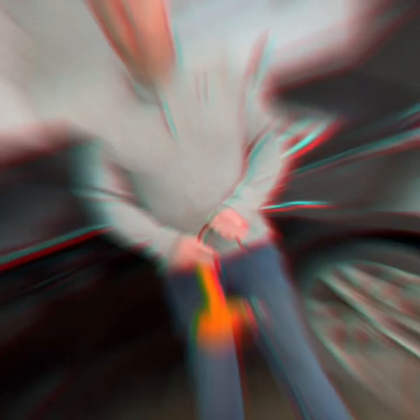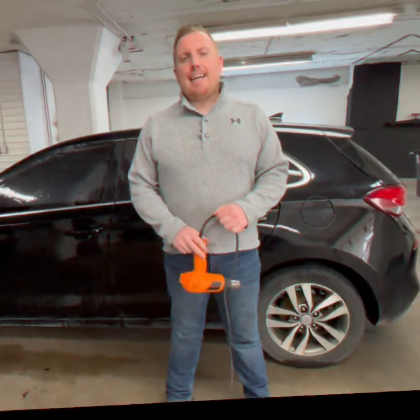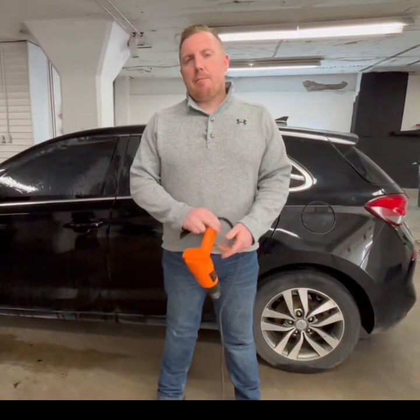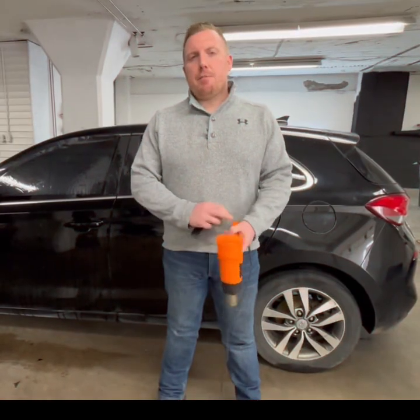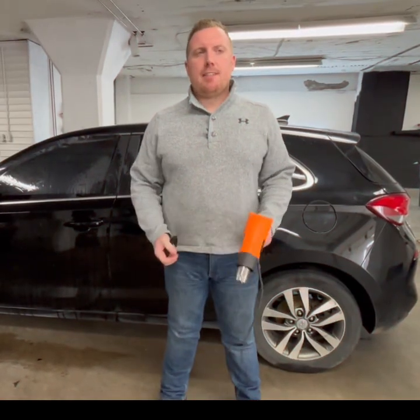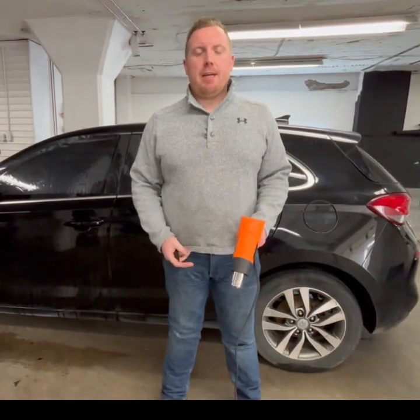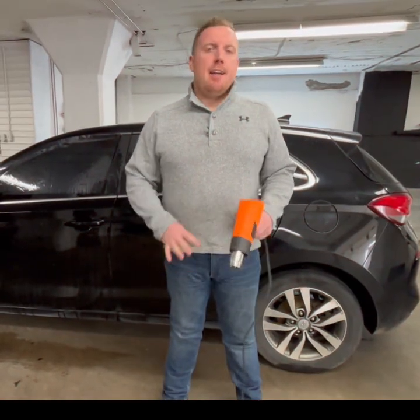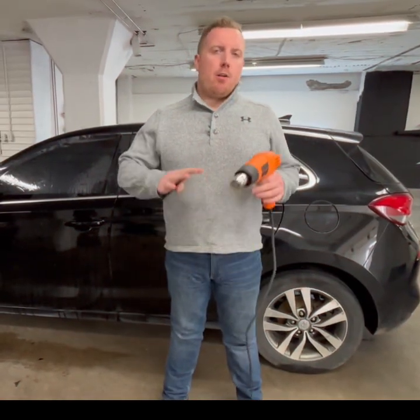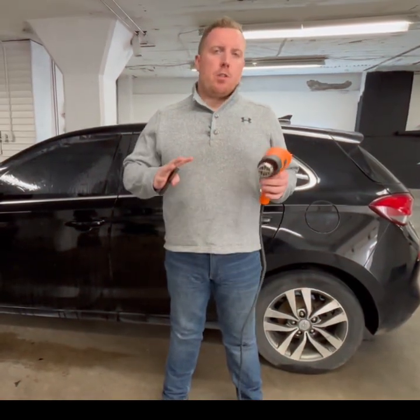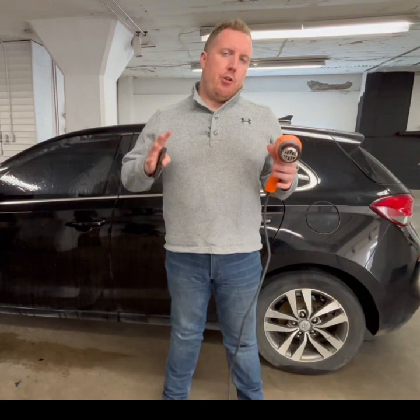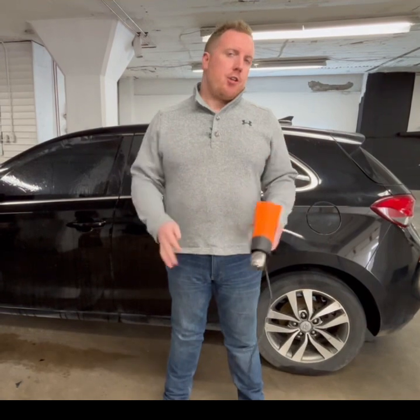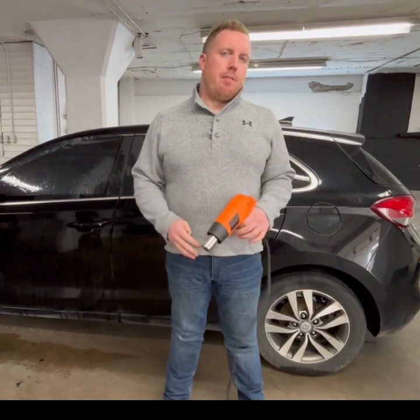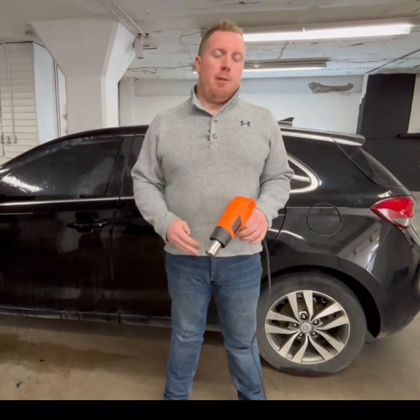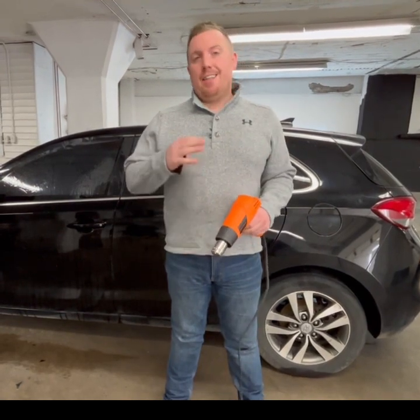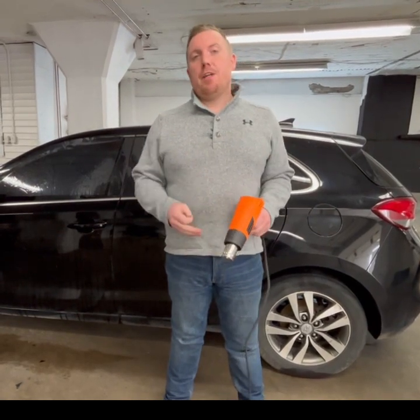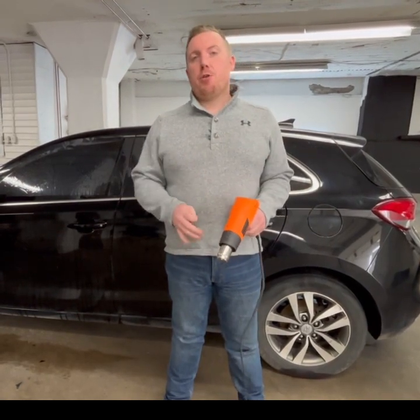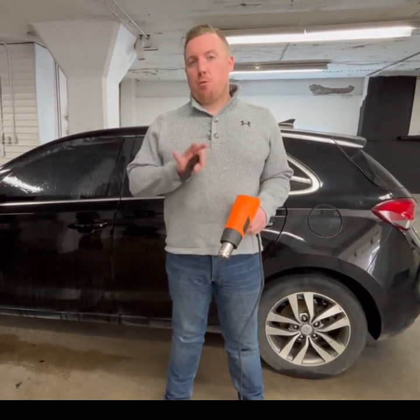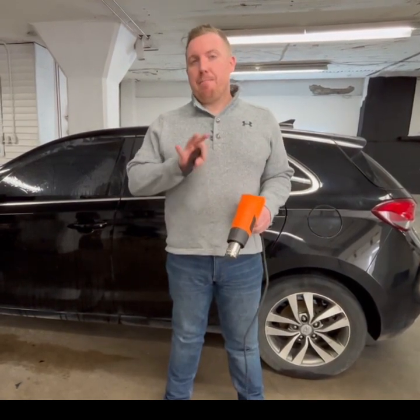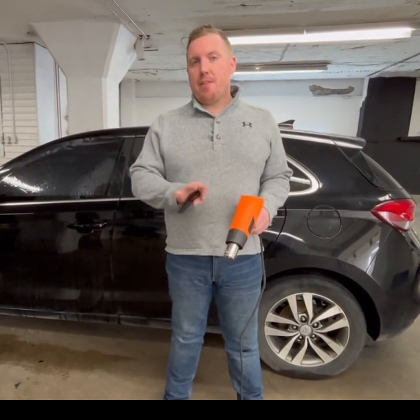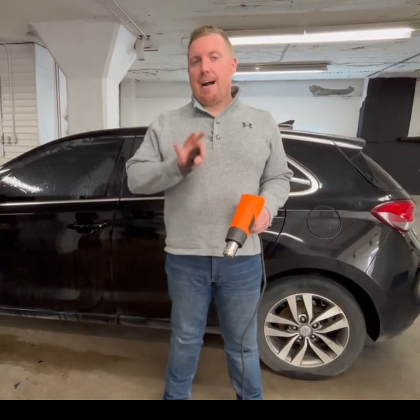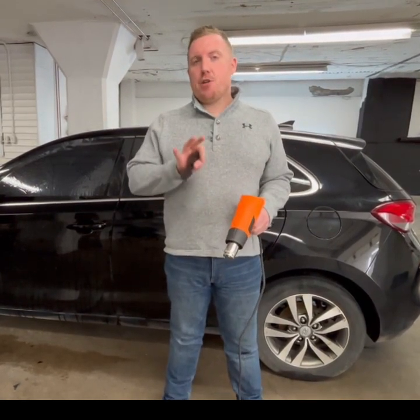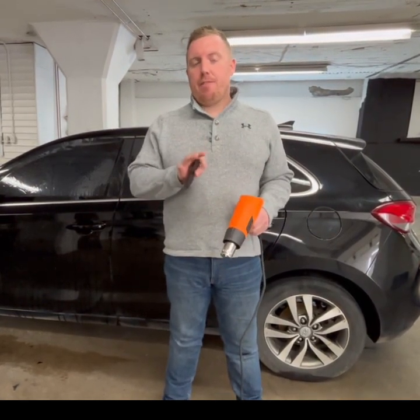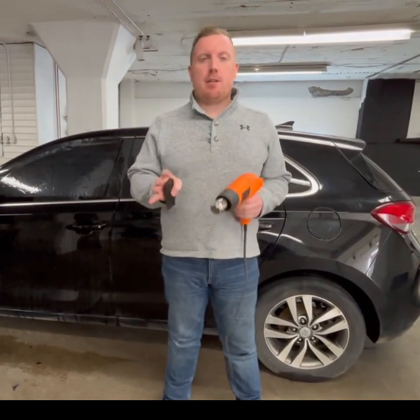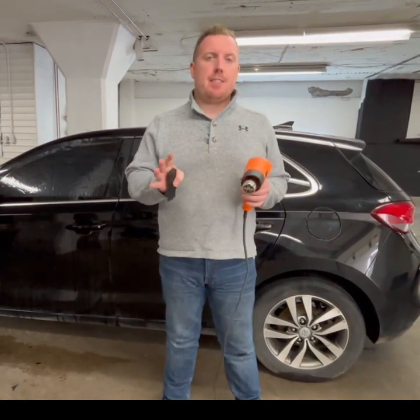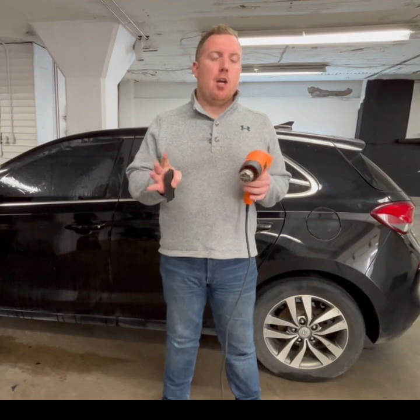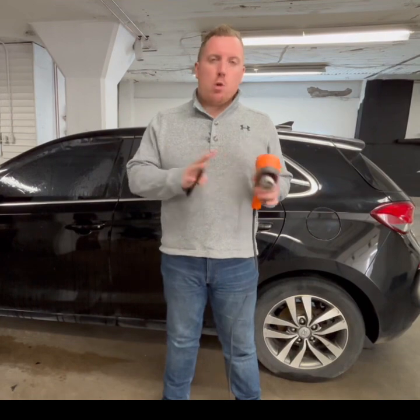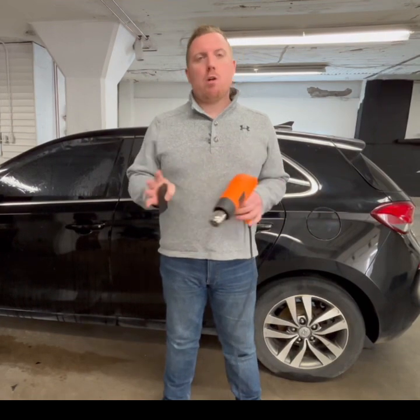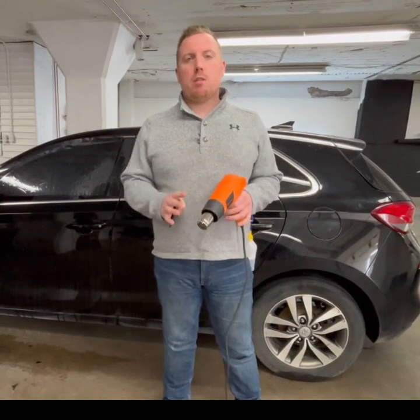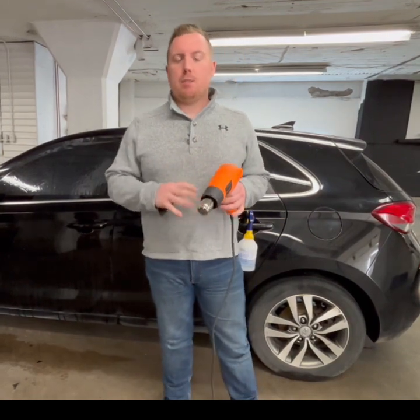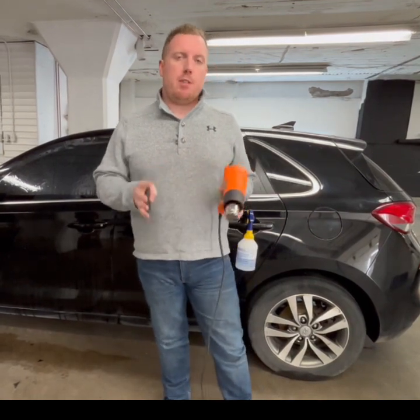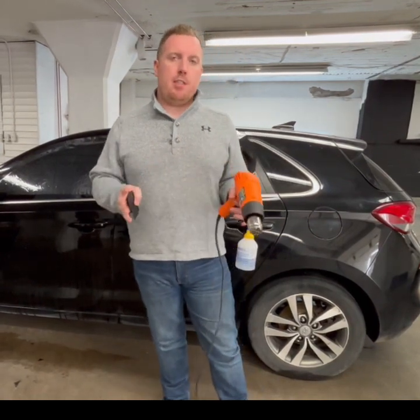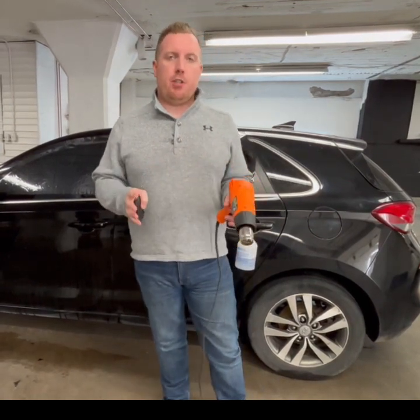Hey guys, Adam here from the Synth Academy. In our course we teach you how to shrink film. In this video we're going to show you three methods of how to shrink film and see which one works best and which one is easier to use.